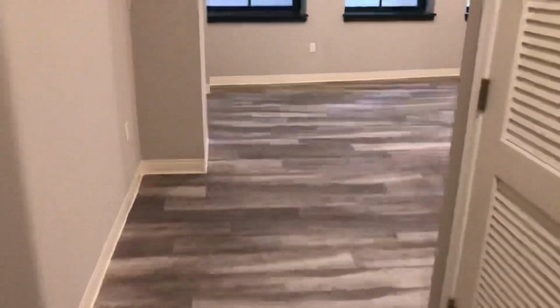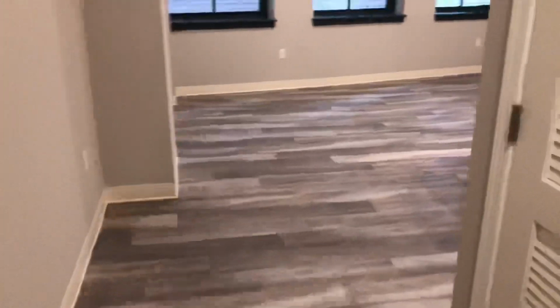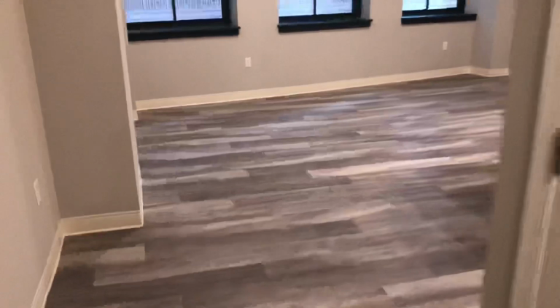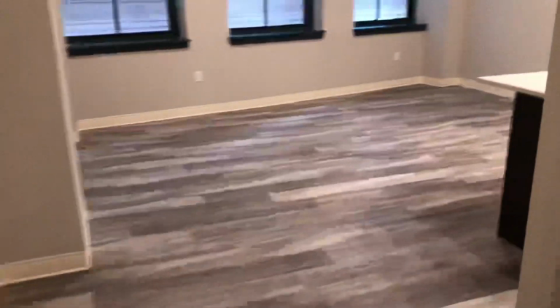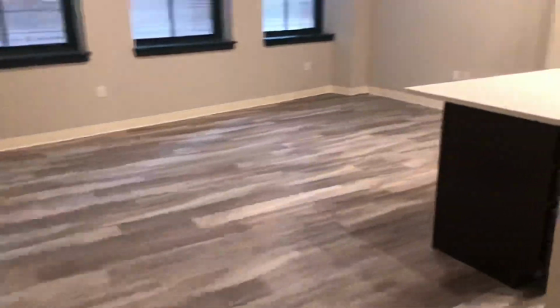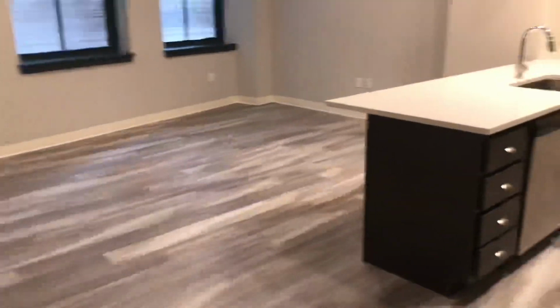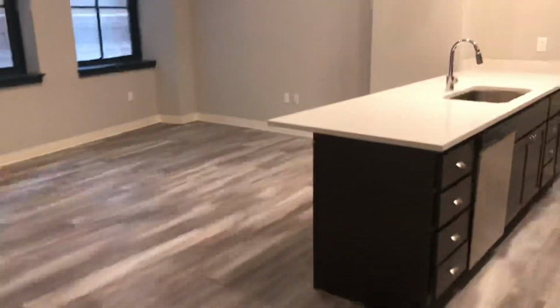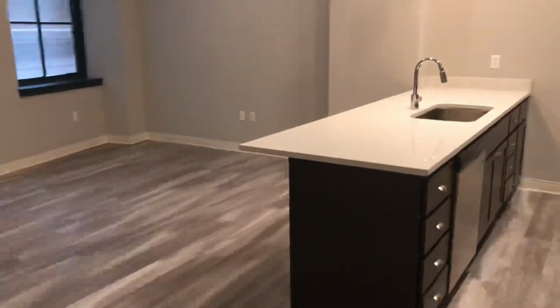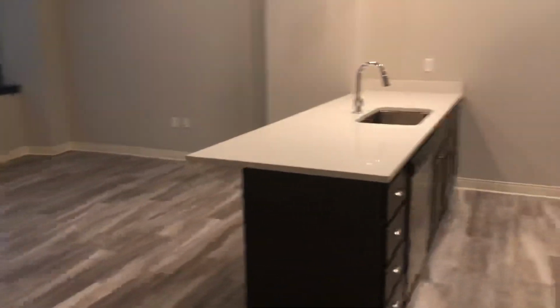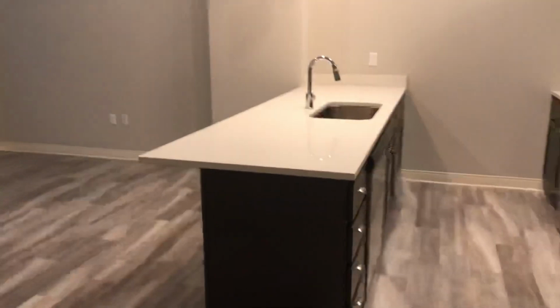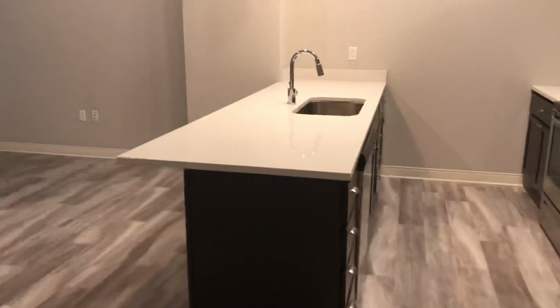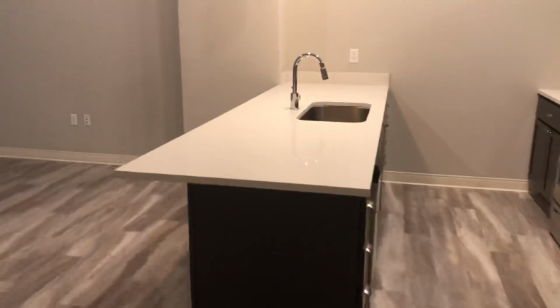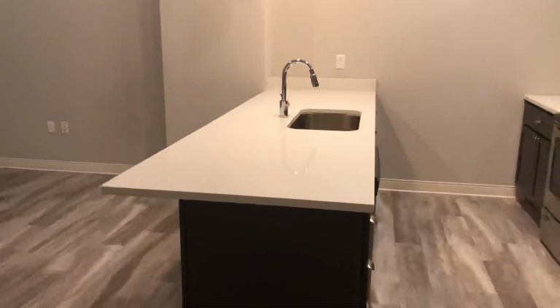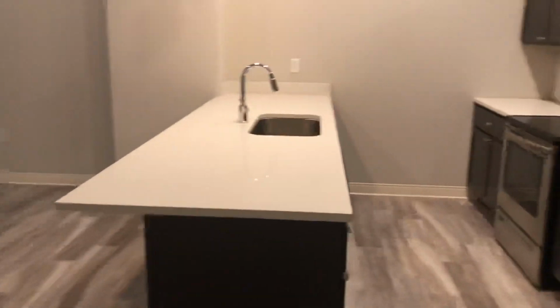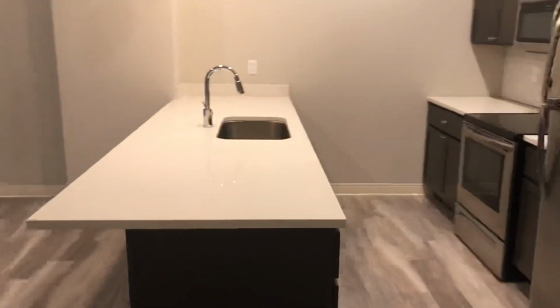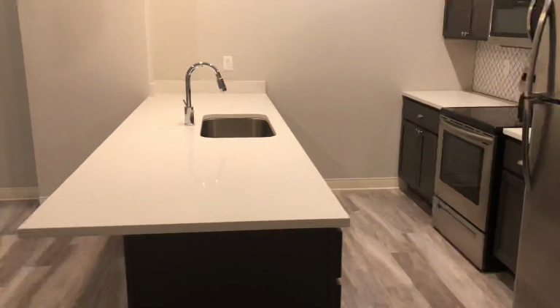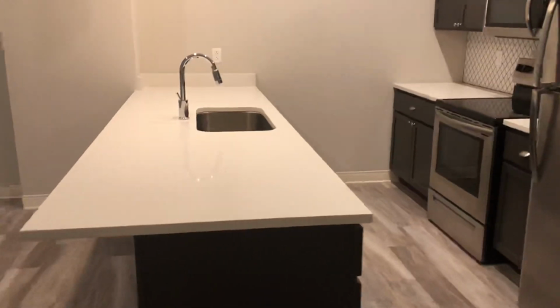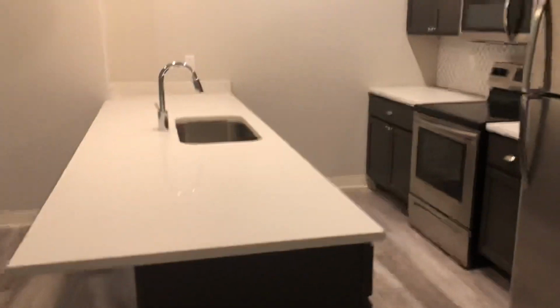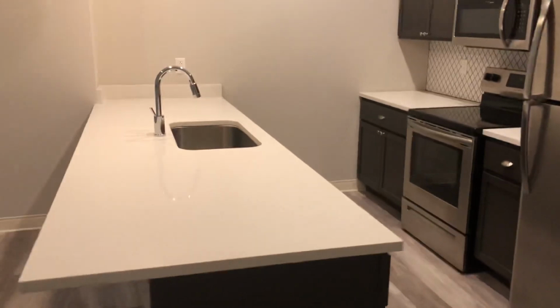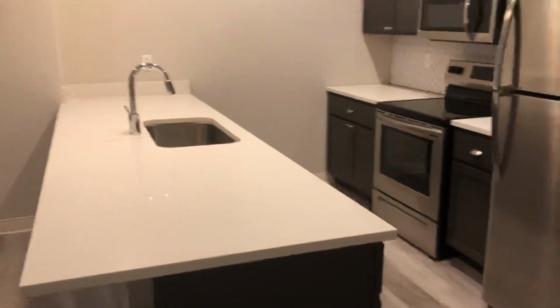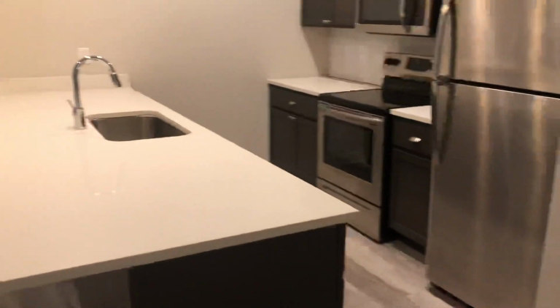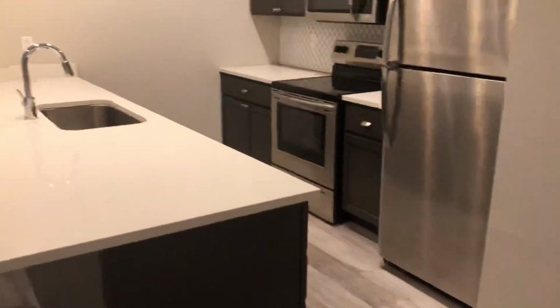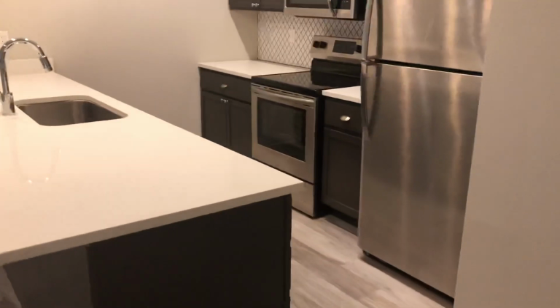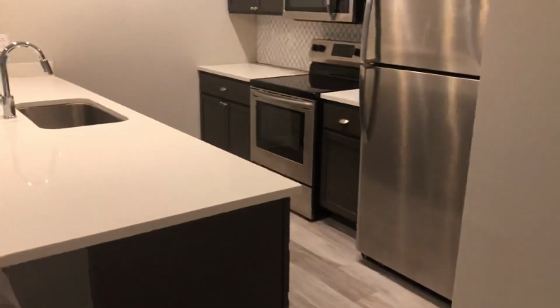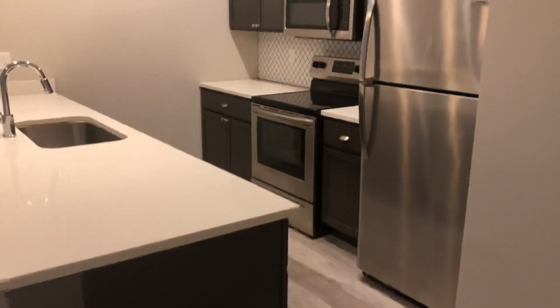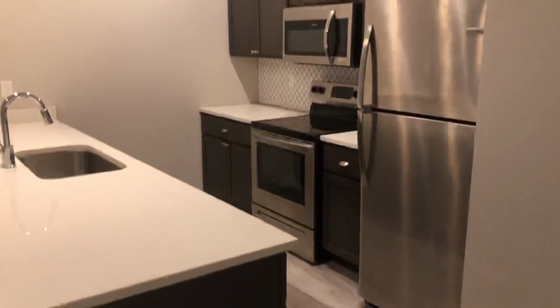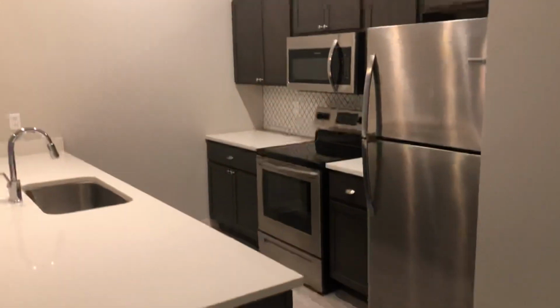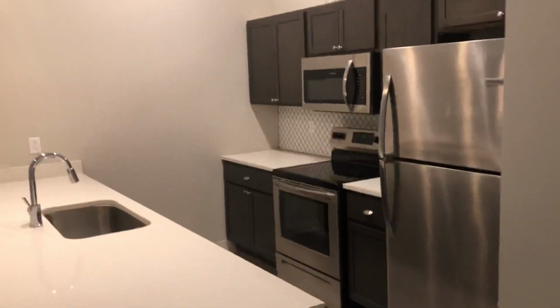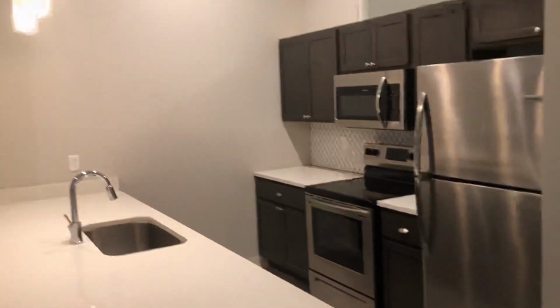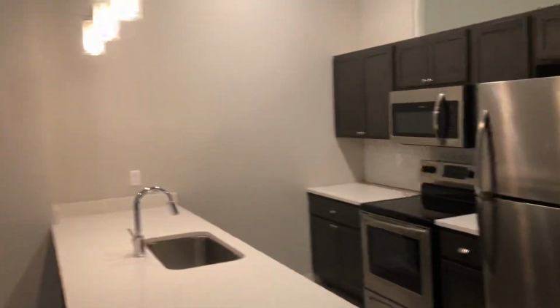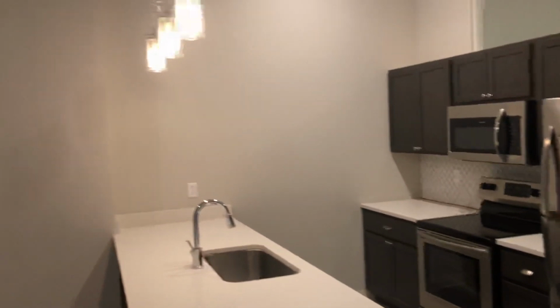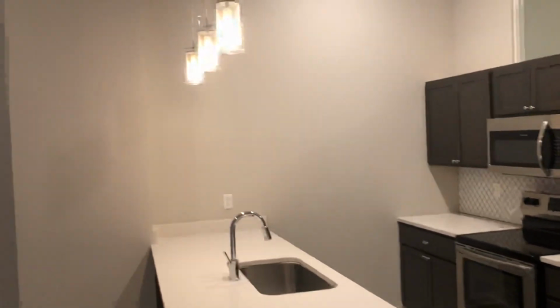This suite does feature an open kitchen concept with quartz countertops, designer tile backsplash, stainless appliances, and designer lighting.